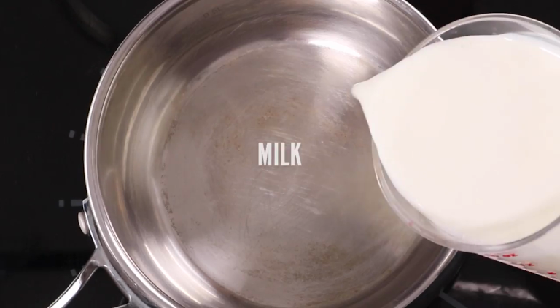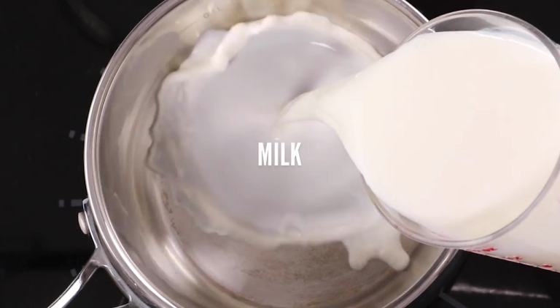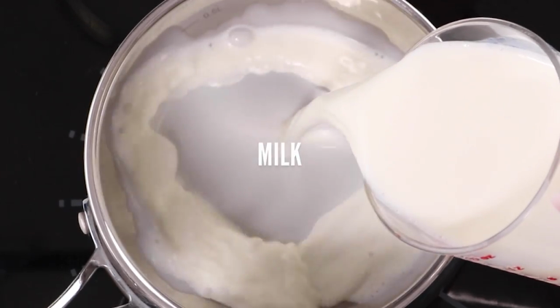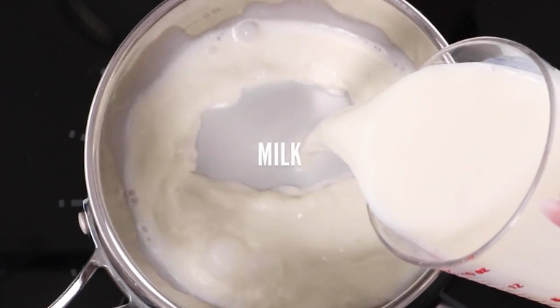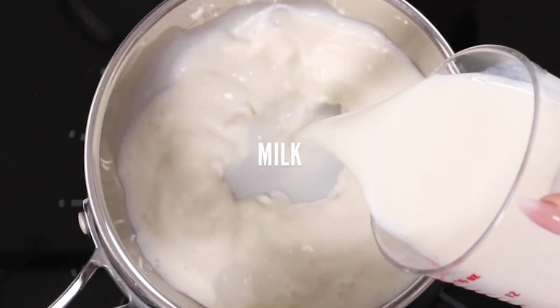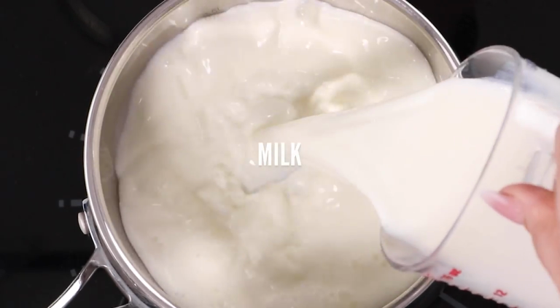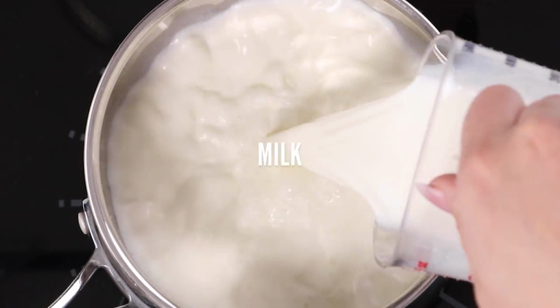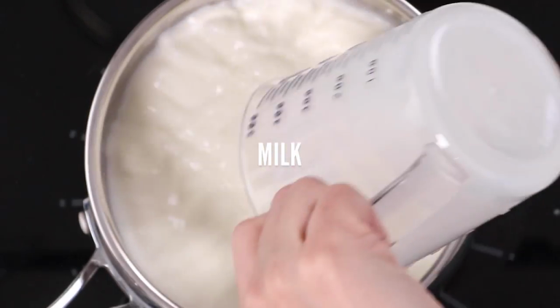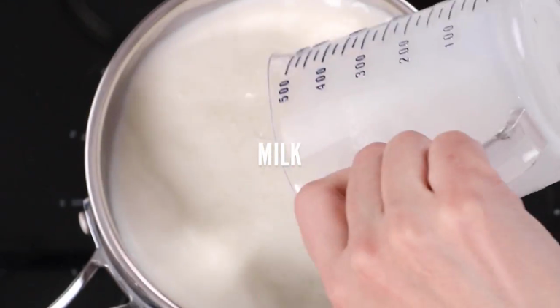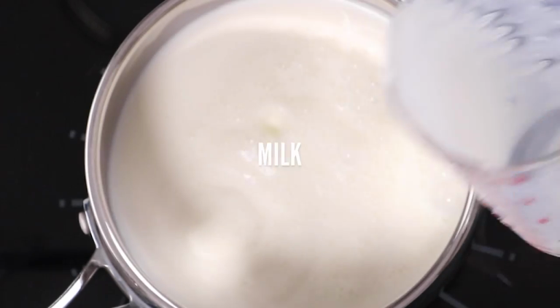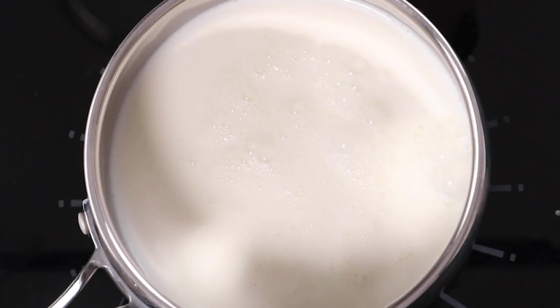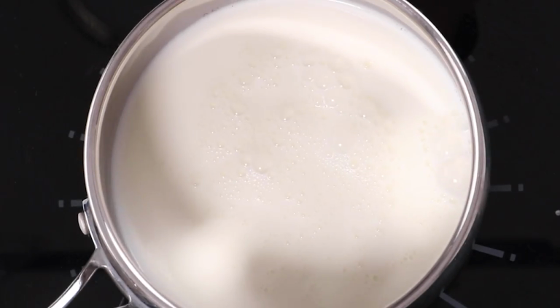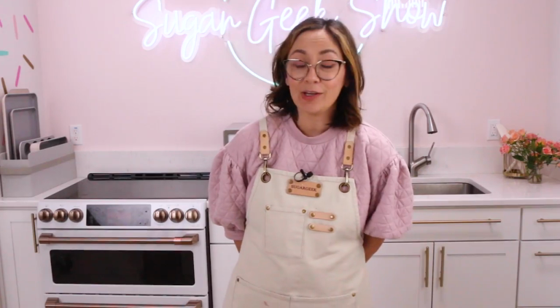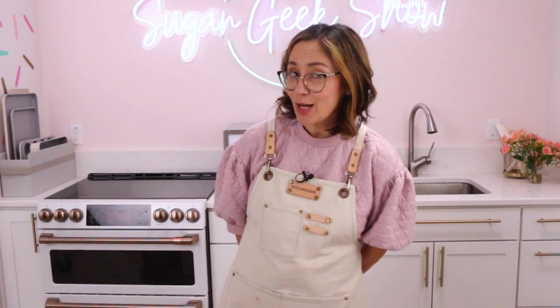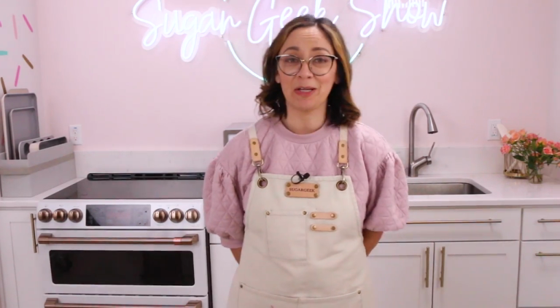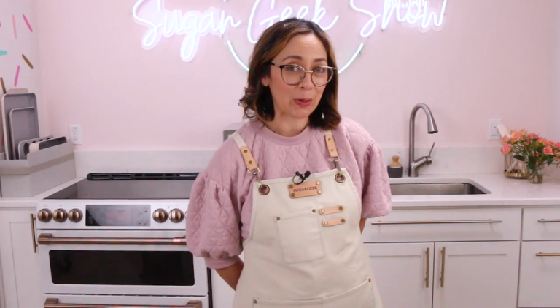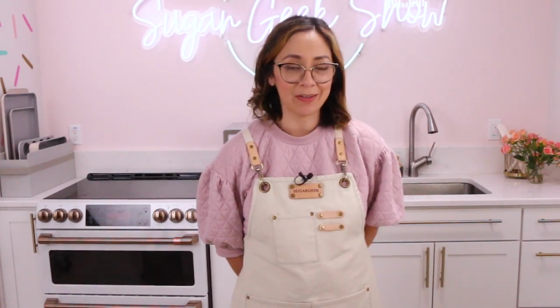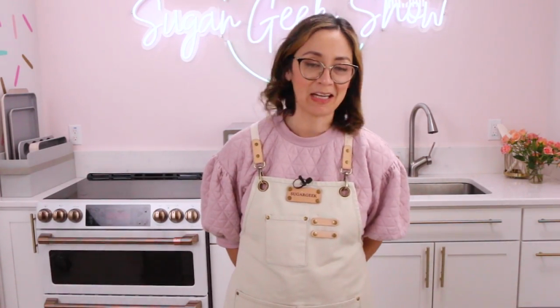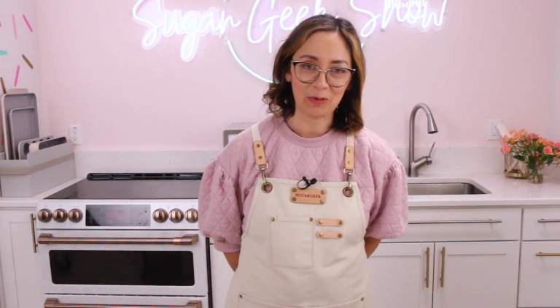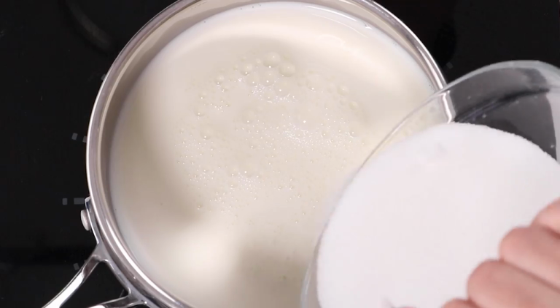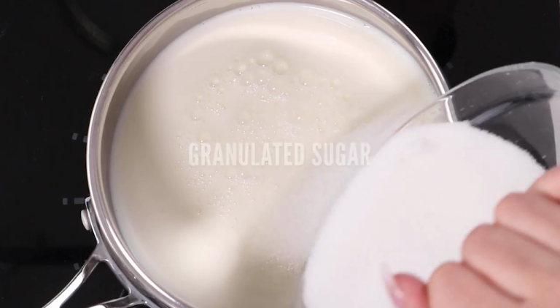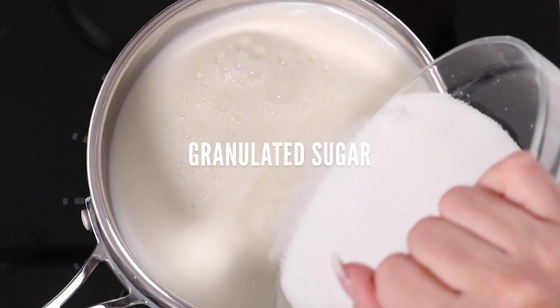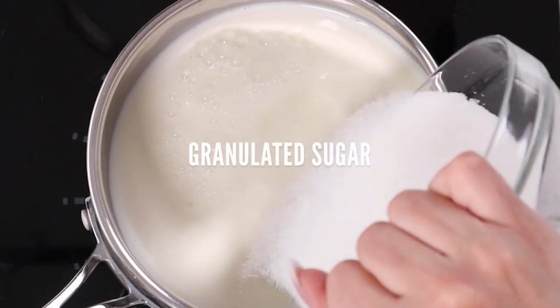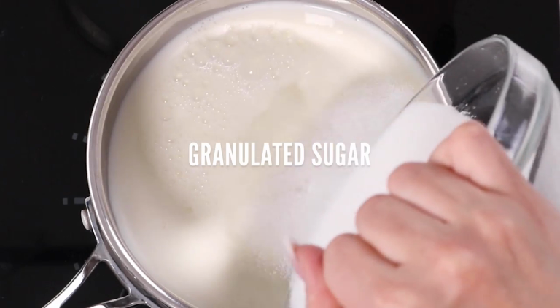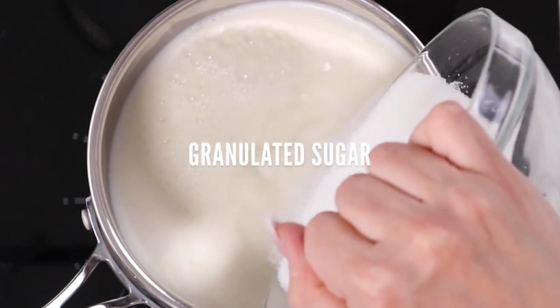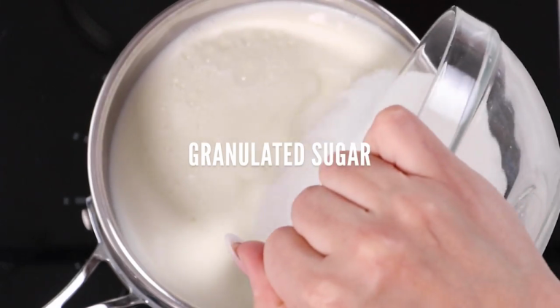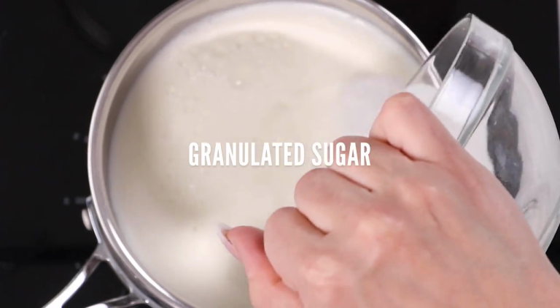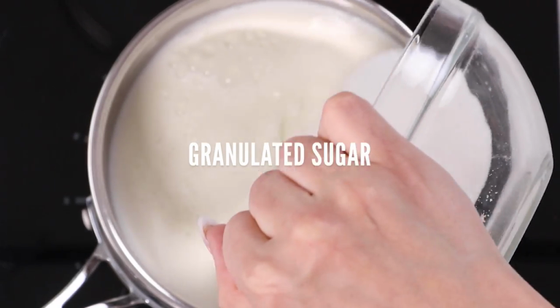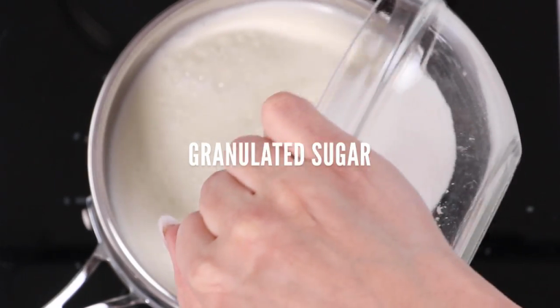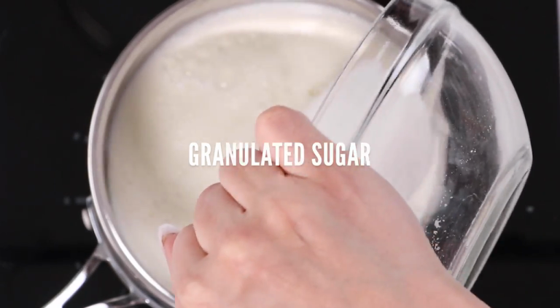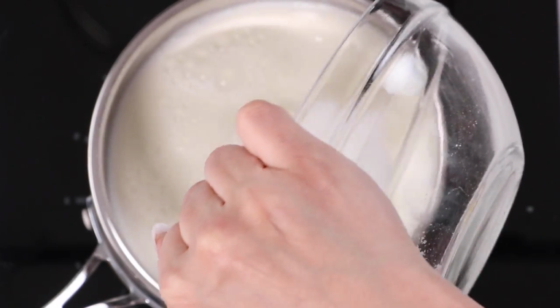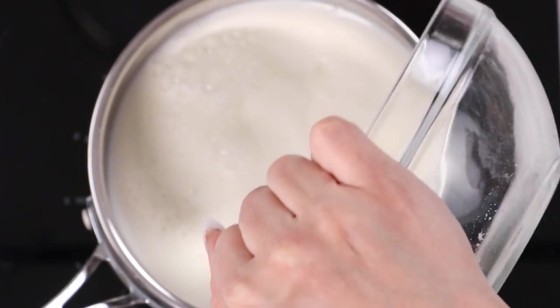Then over medium heat in a saucepan, we're going to combine 16 ounces of milk — or you could use almond milk, soy milk, any kind of milk really — with 2.5 ounces of sugar. The sugar is there to stop the milk from burning, which is awesome.